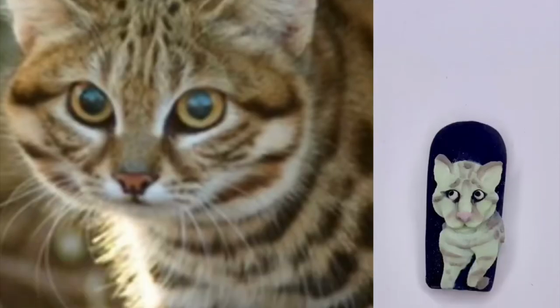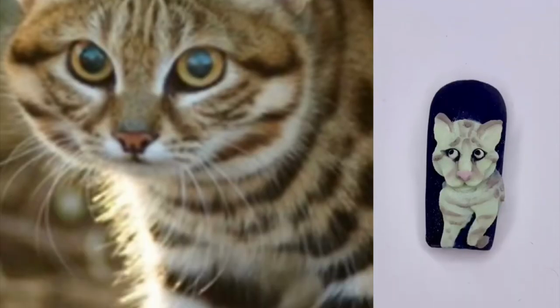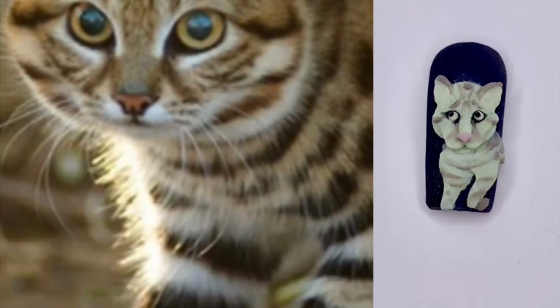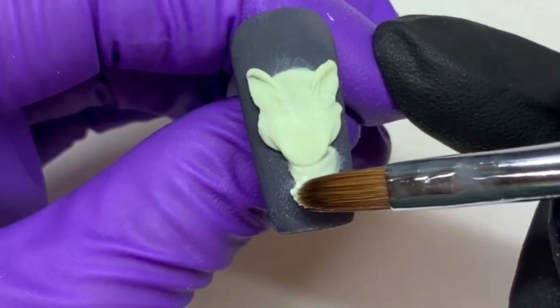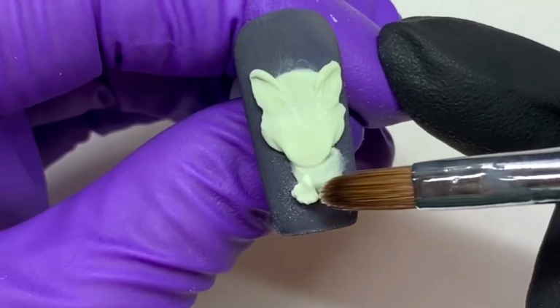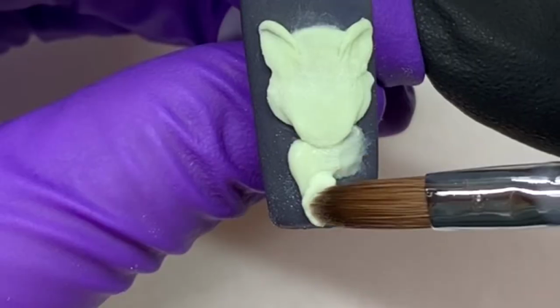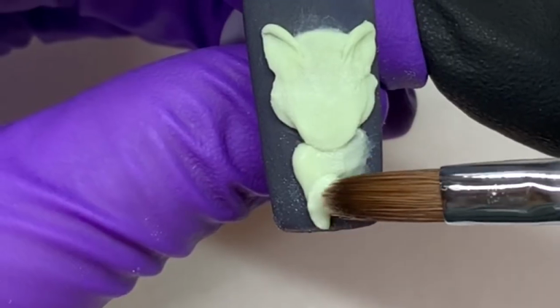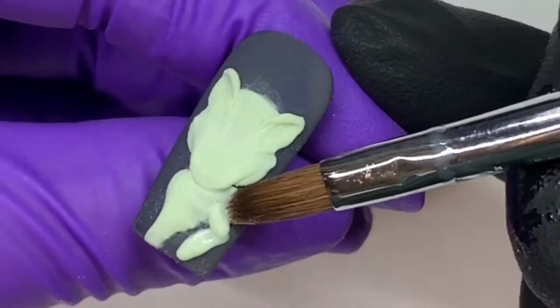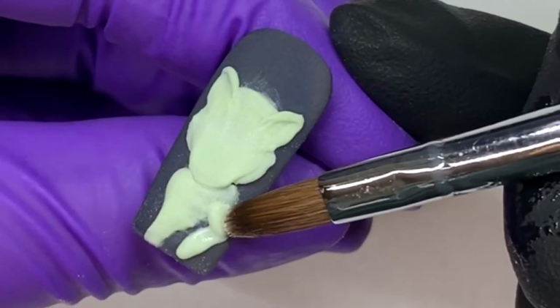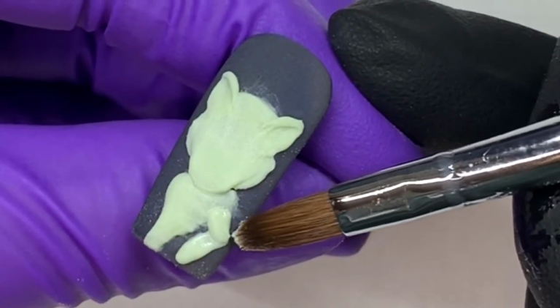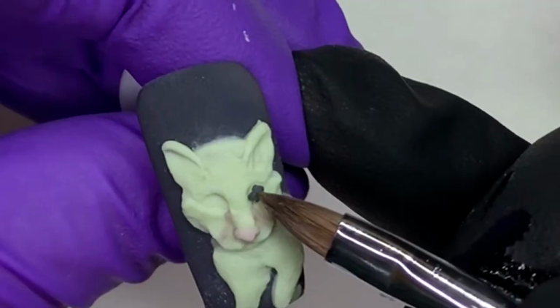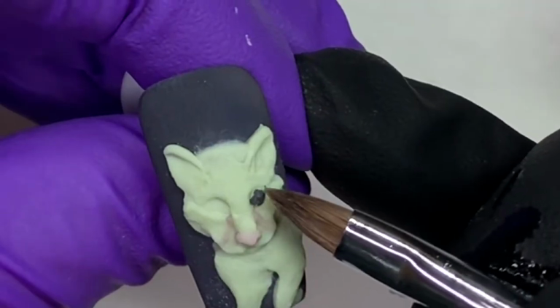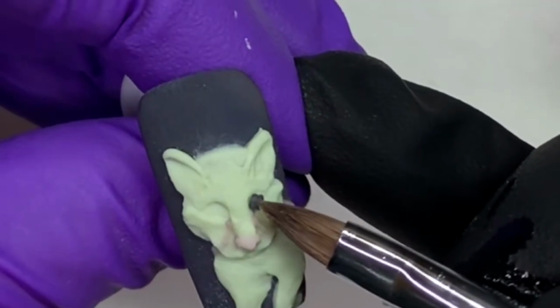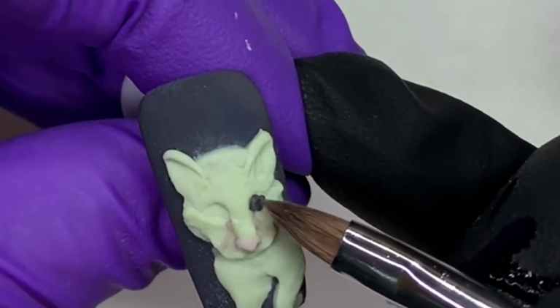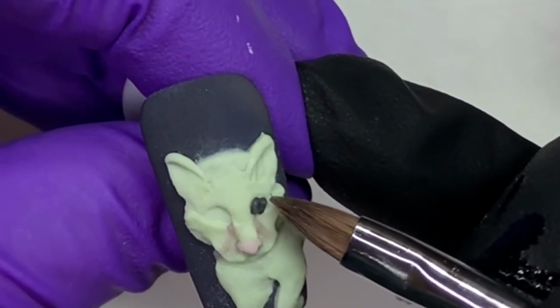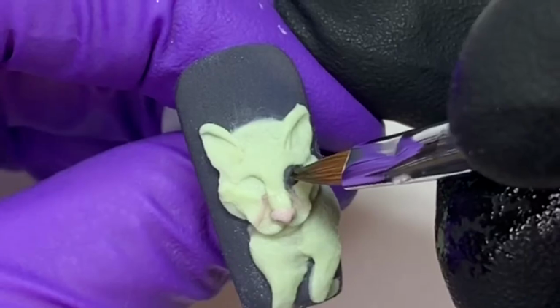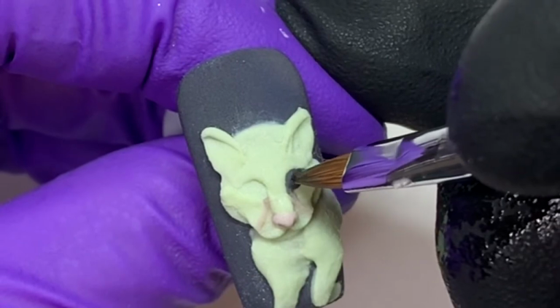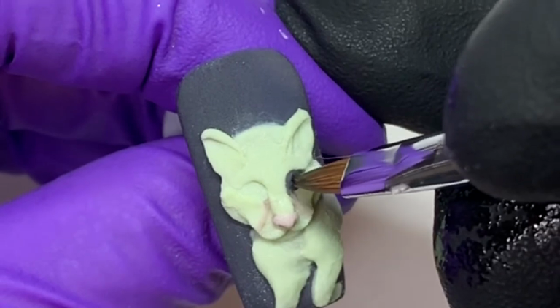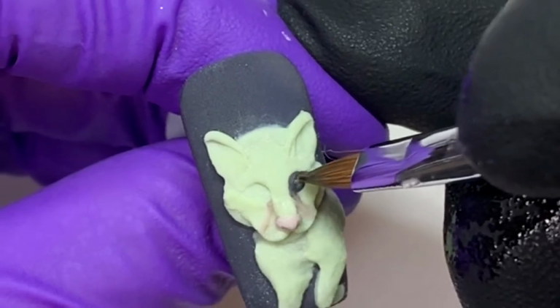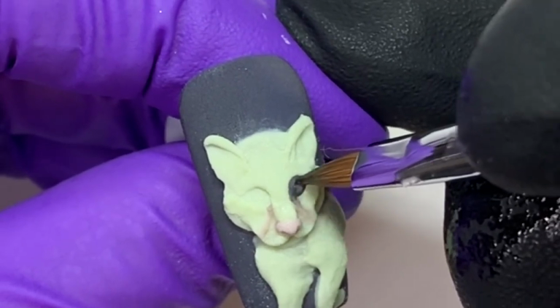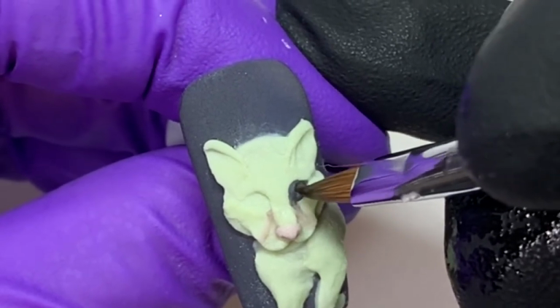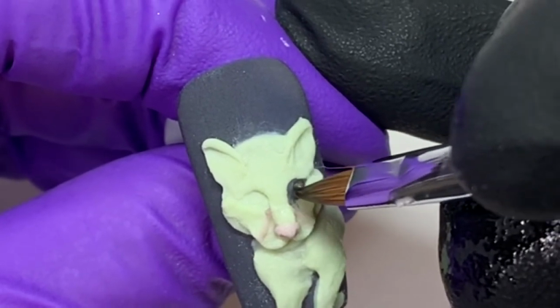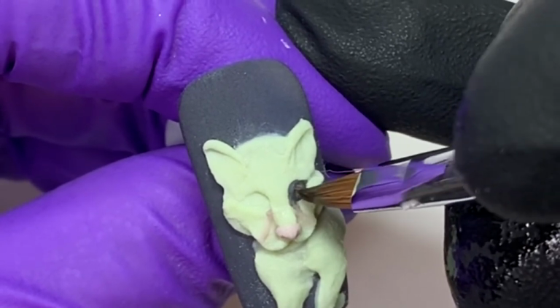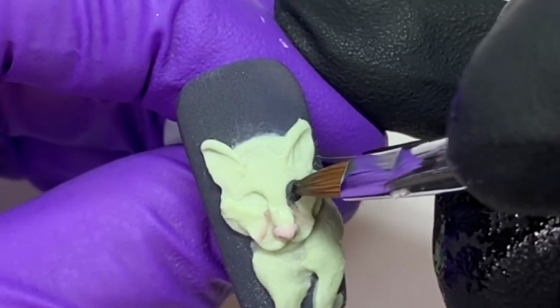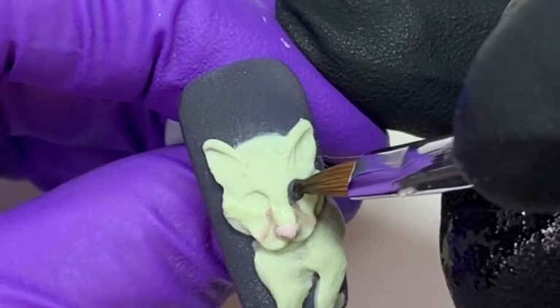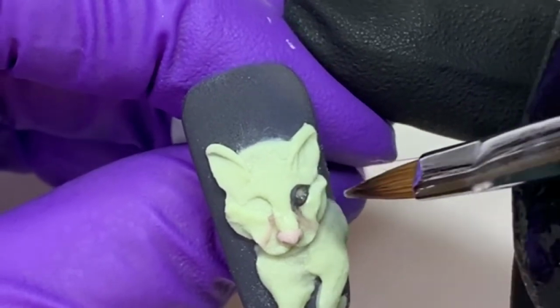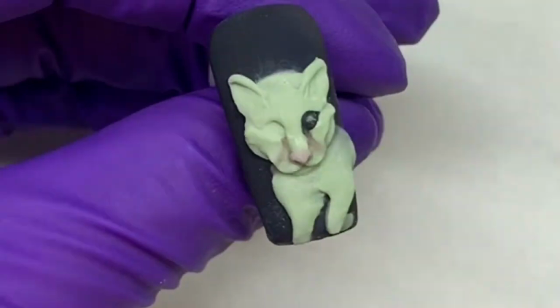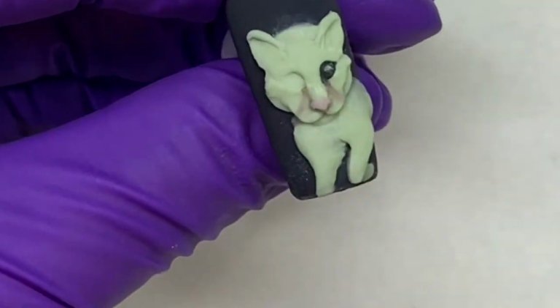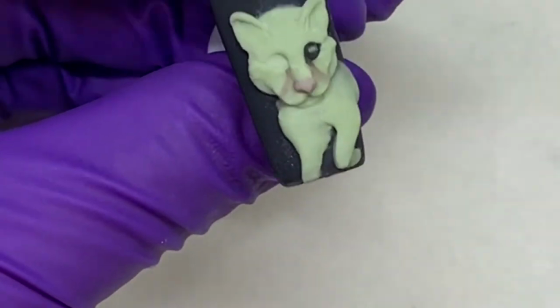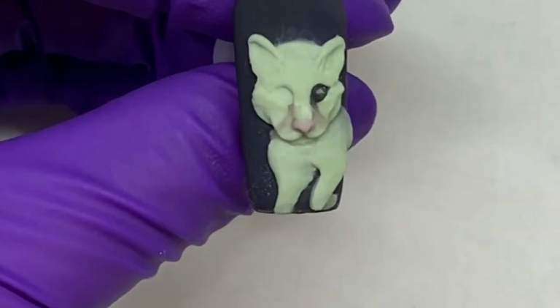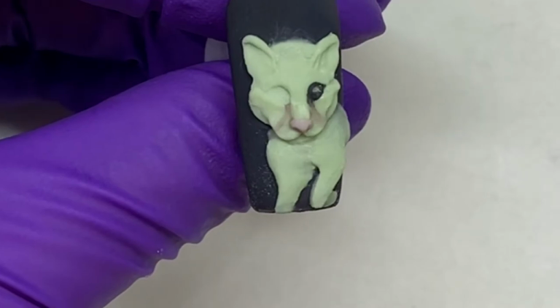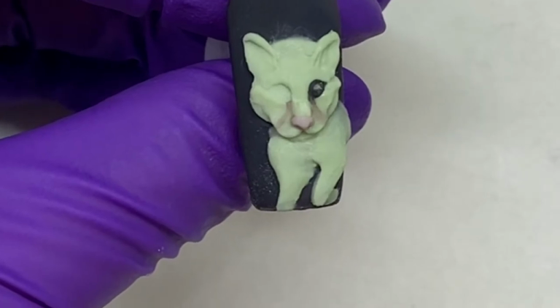The black-footed cat. I made all my cats' eyes with the same technique you would use to make the center of a flower — by placing a bead and sticking my brush in the center and swirling it around until I created a little circle or outline.